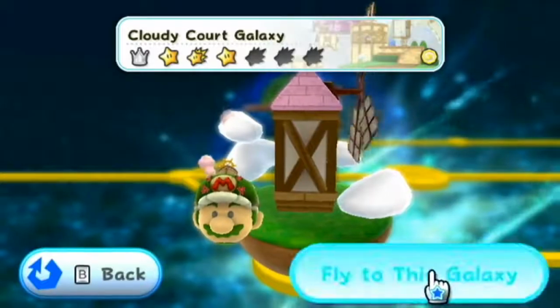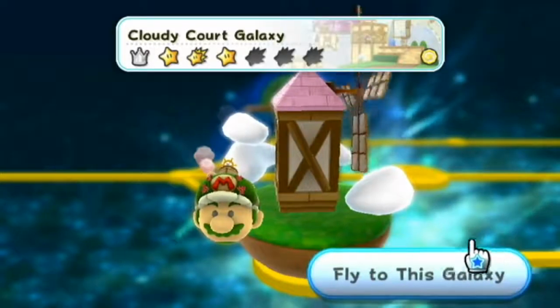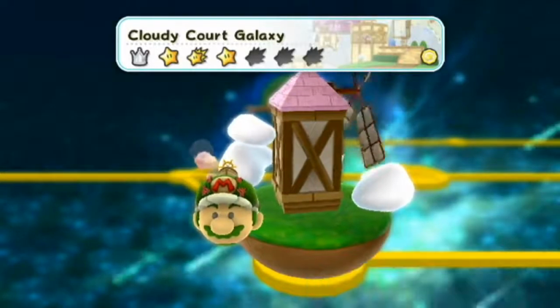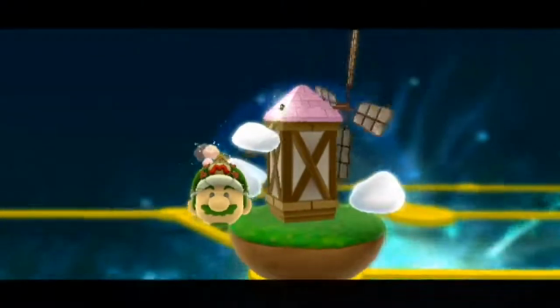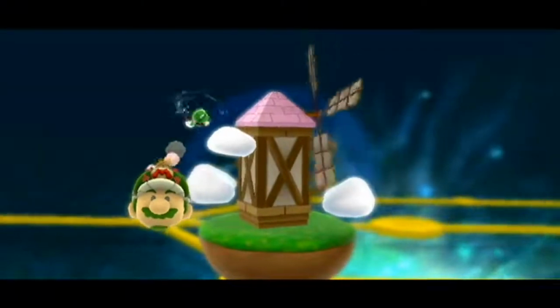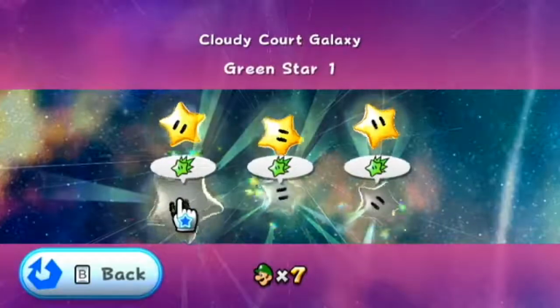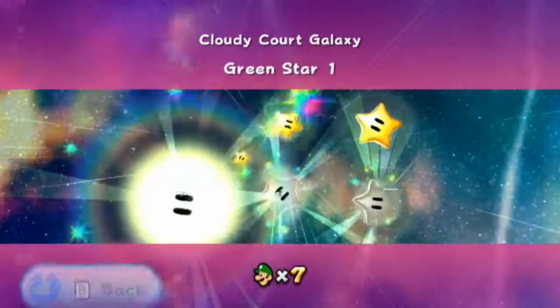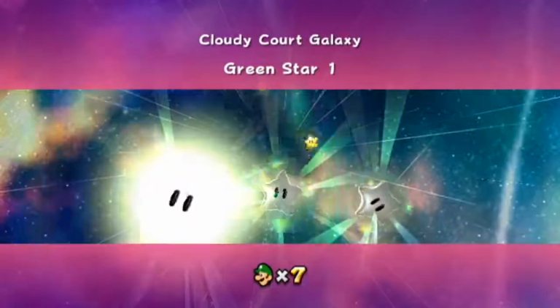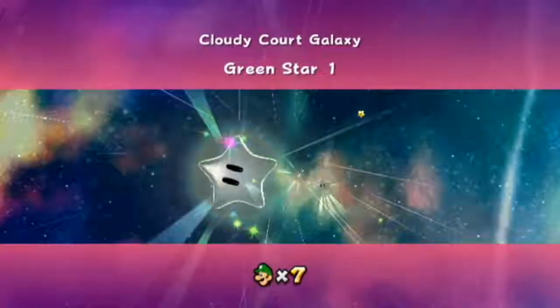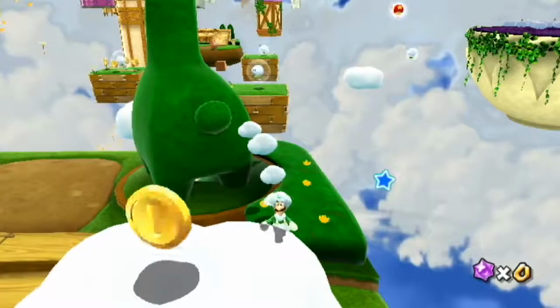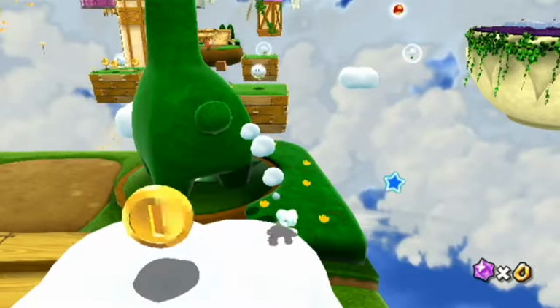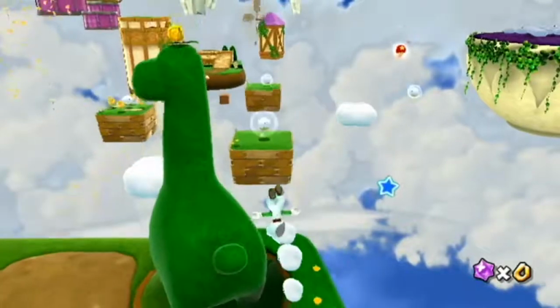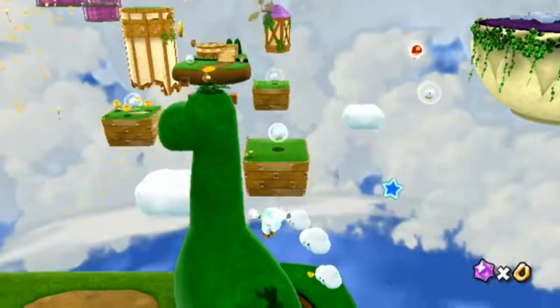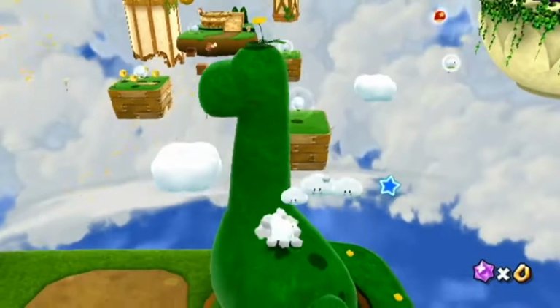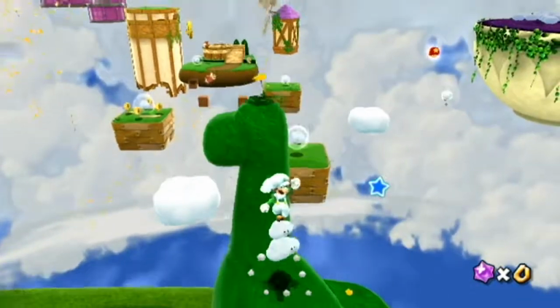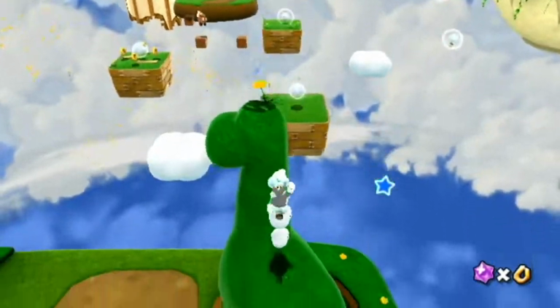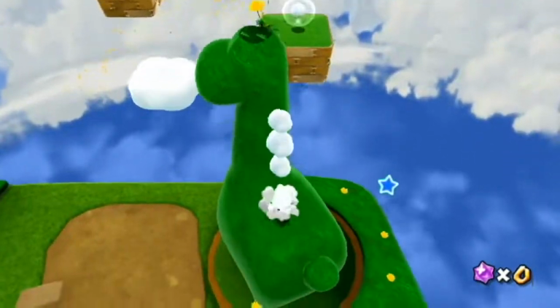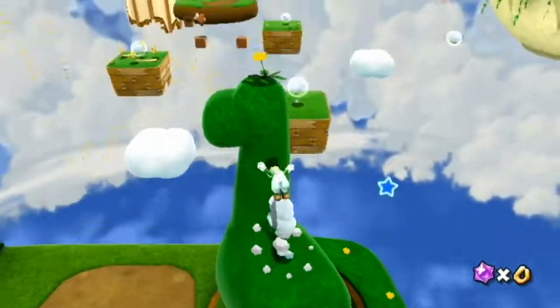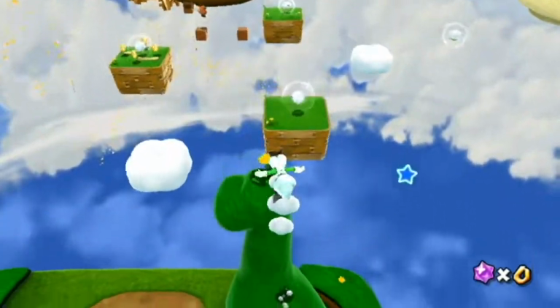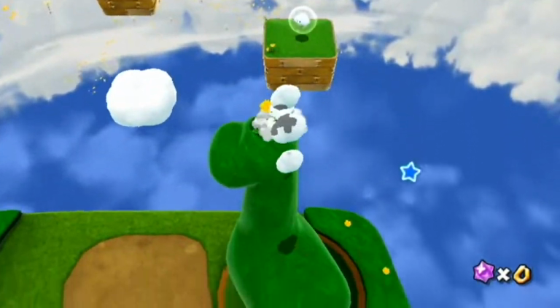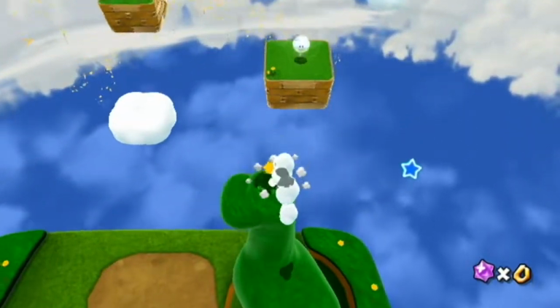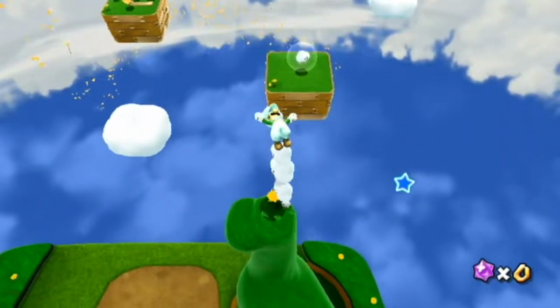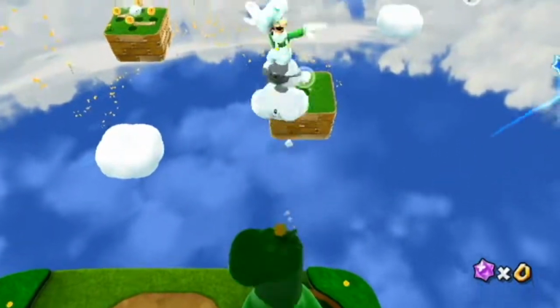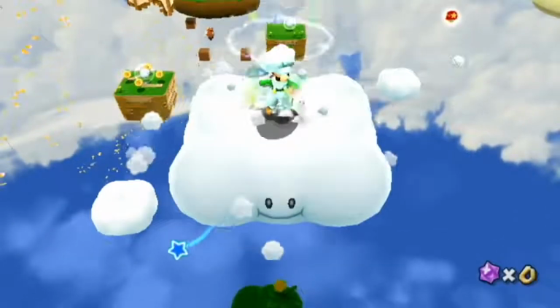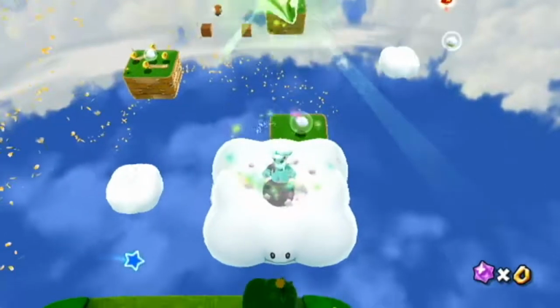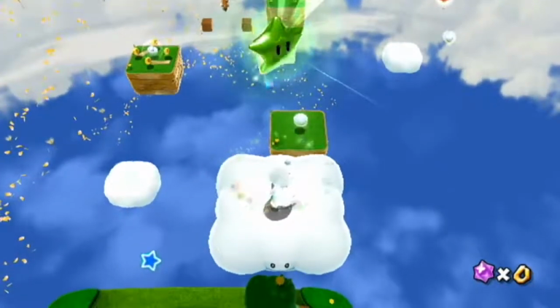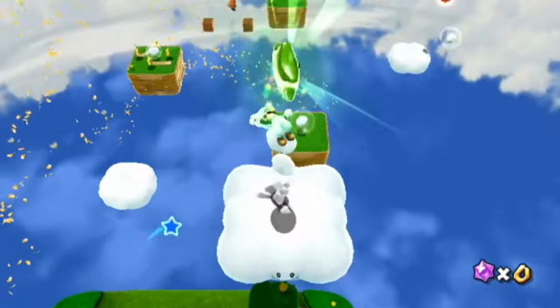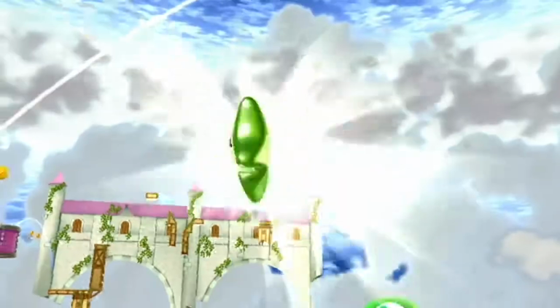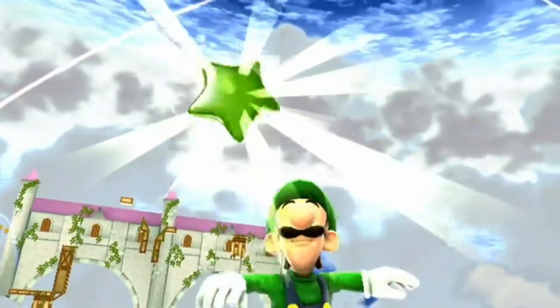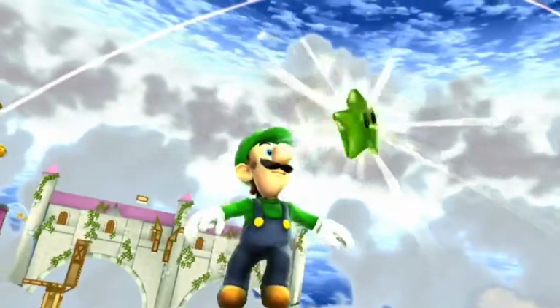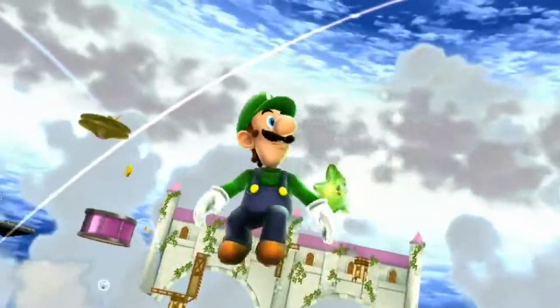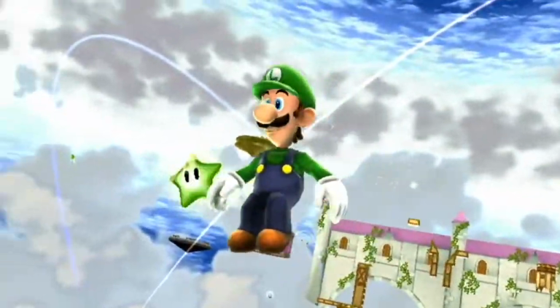Now onto the Cloudy Court Galaxy. Star number one. Get to this little topiary of the dinosaur, get to the top of it, and use some clouds and backflips to get up to the green star. And there you go, you got it.